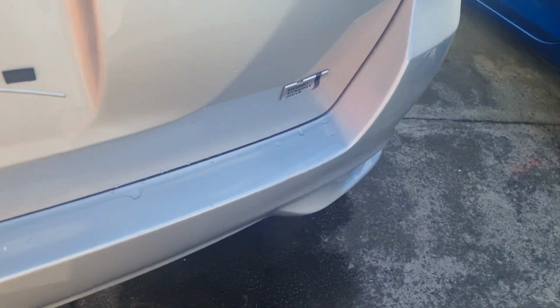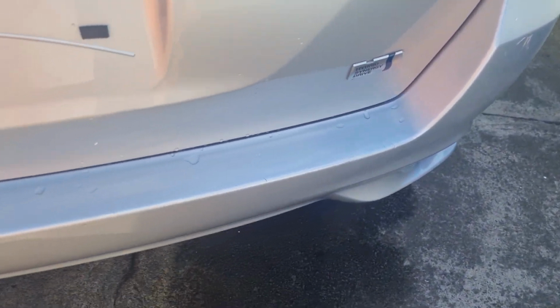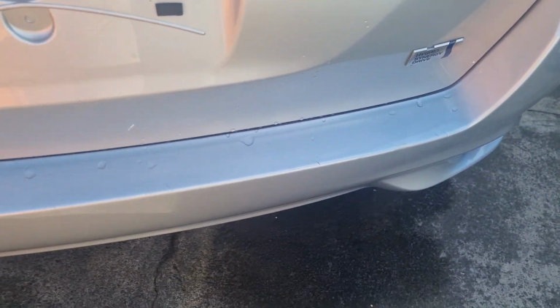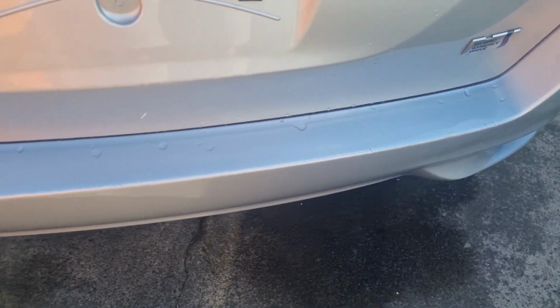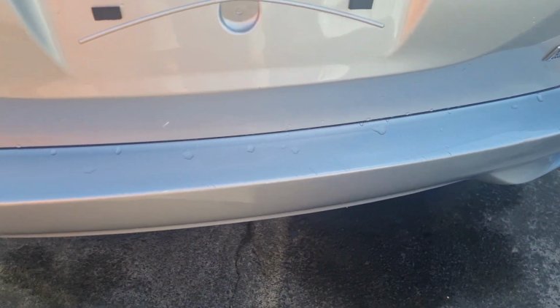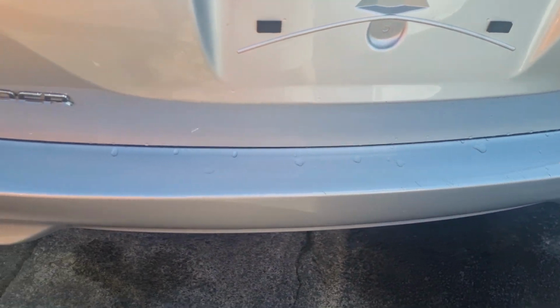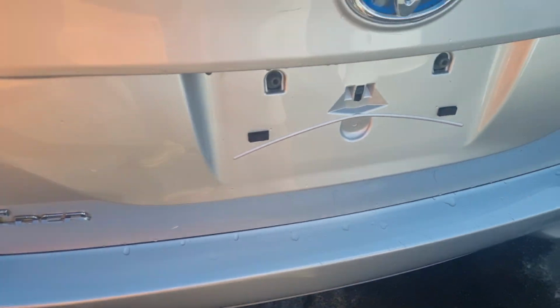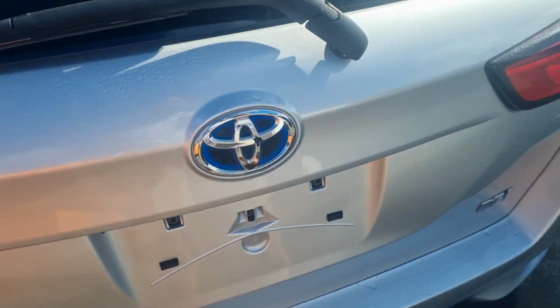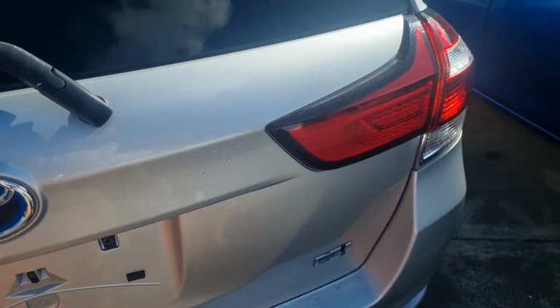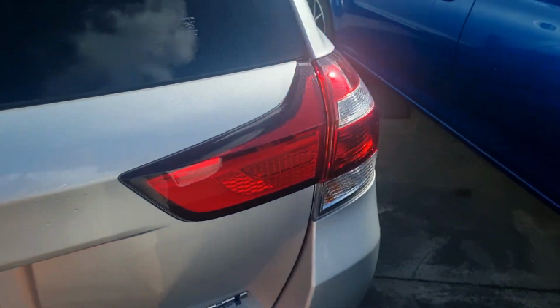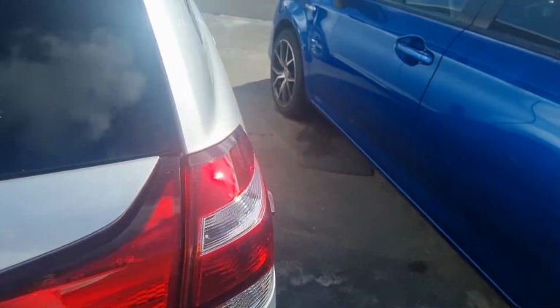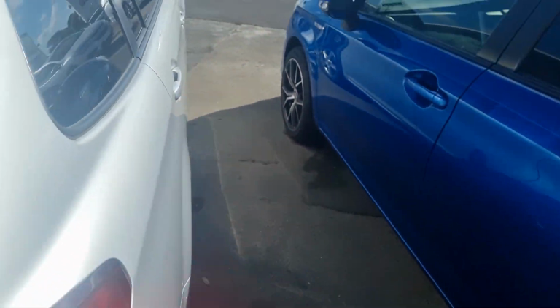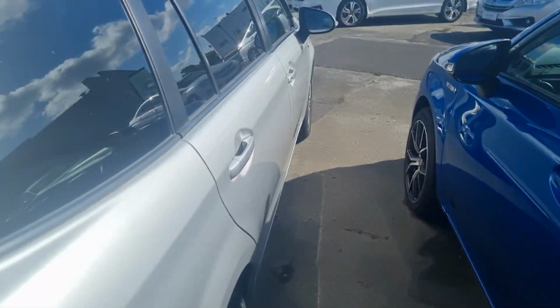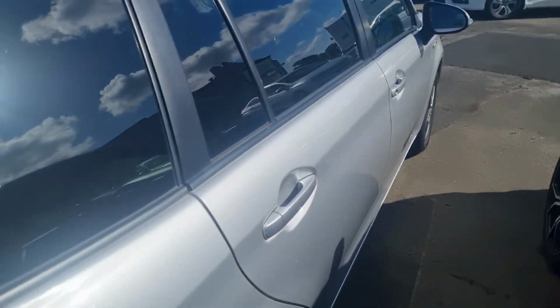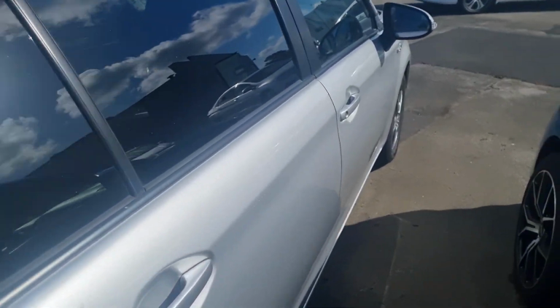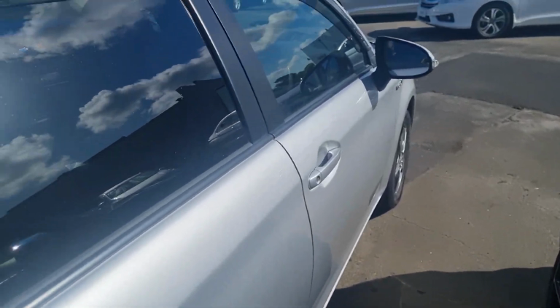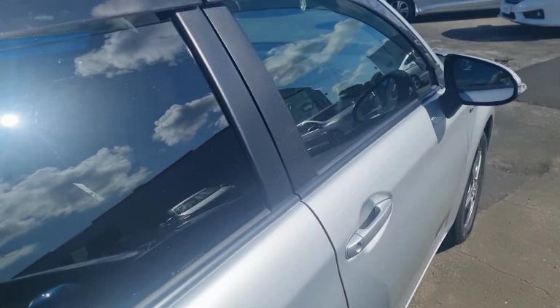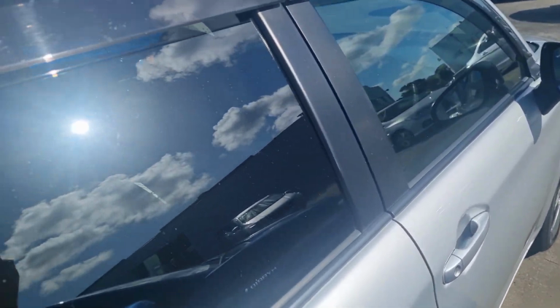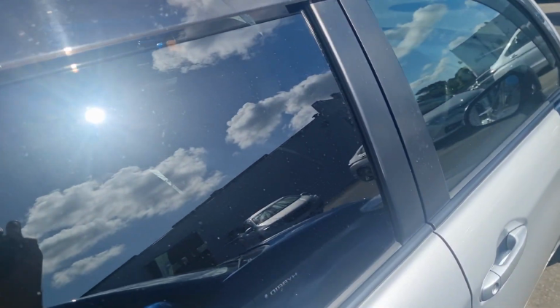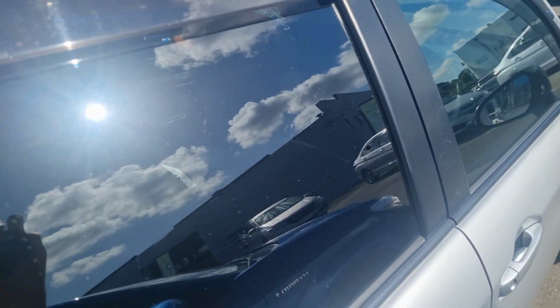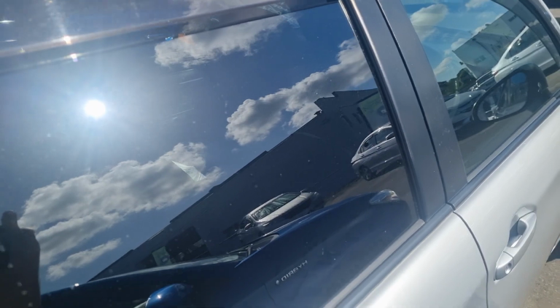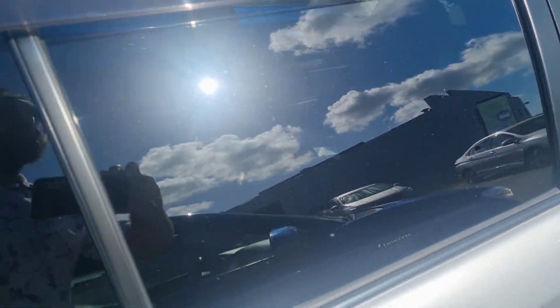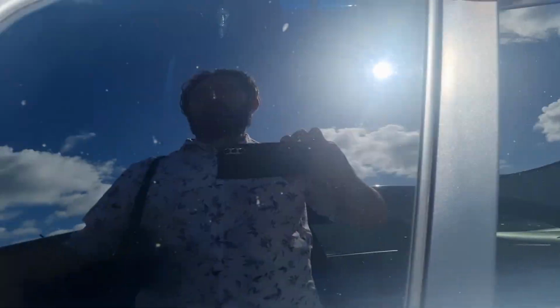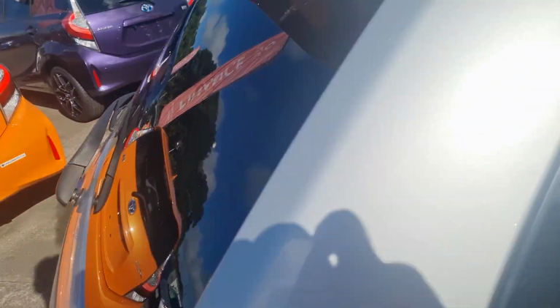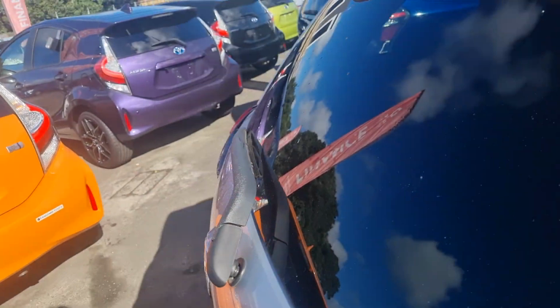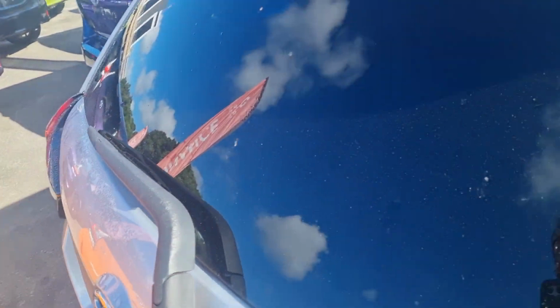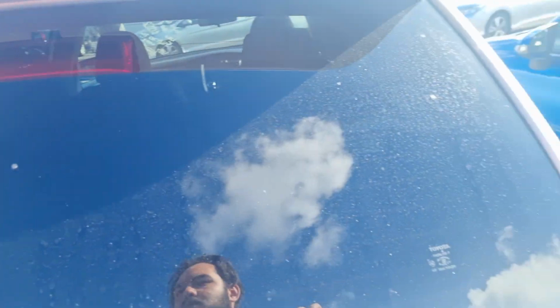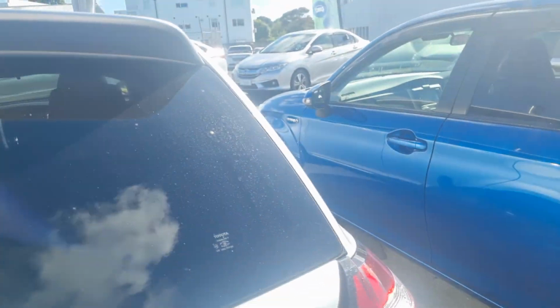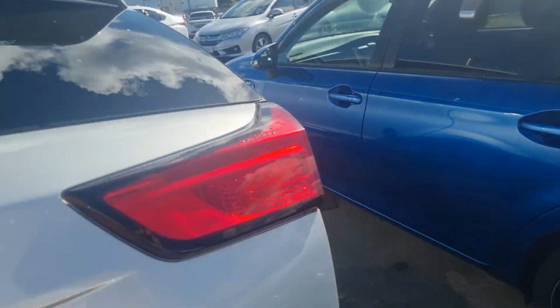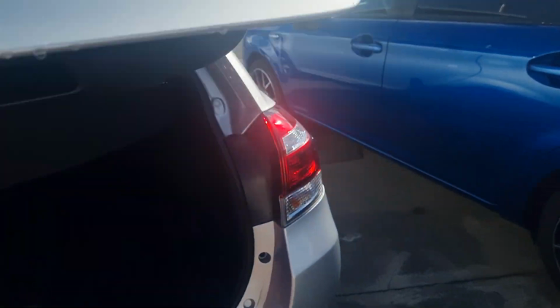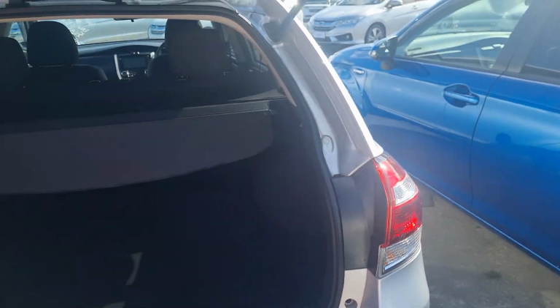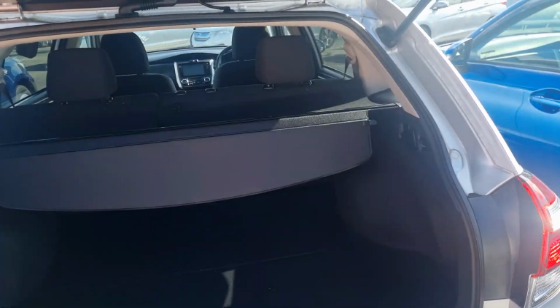The rear bumper scratches always happen — you get a few when people load their luggage onto the bumper and transfer it into the boot. This one comes with a partial tray as well, so you can hide your stuff in the boot and no one can look through the window and see what you've got.